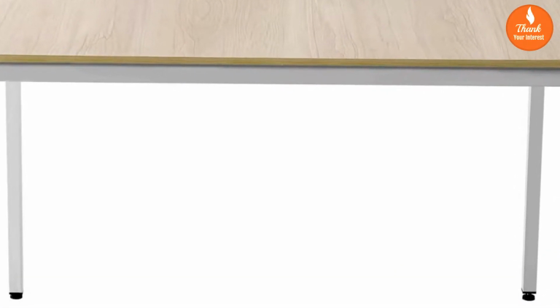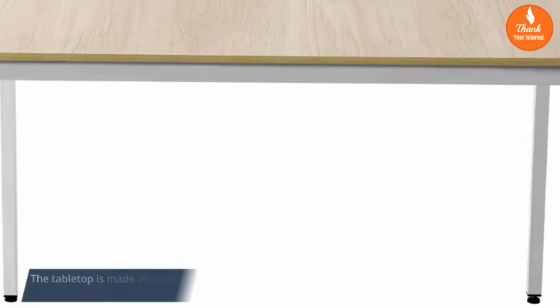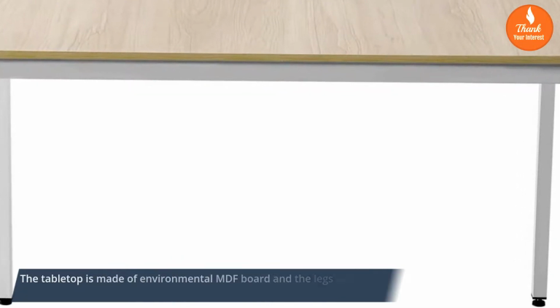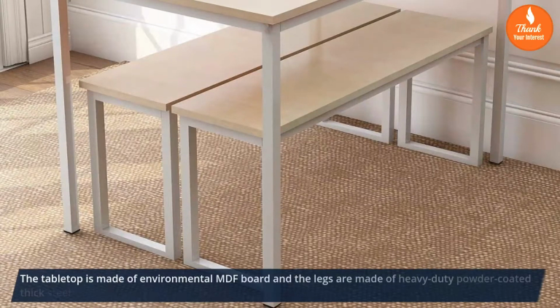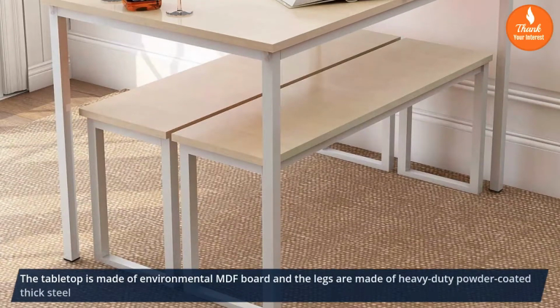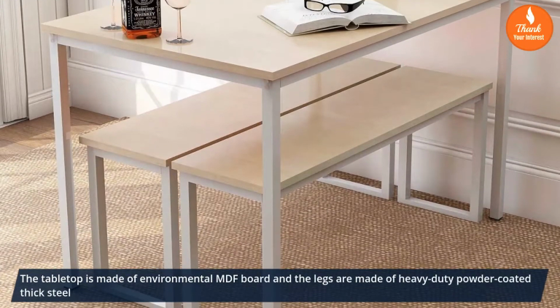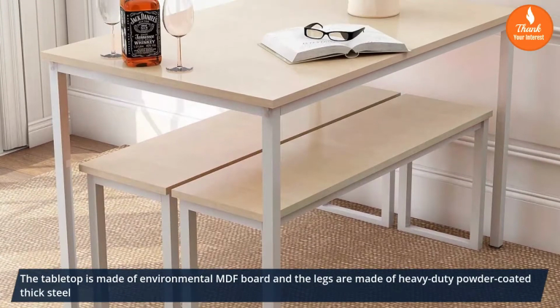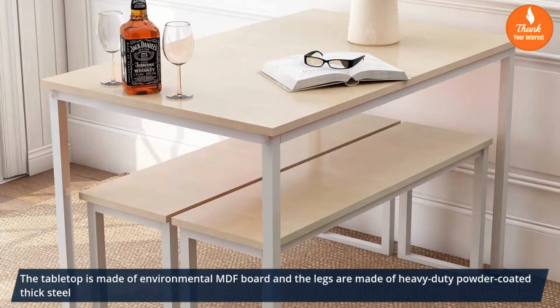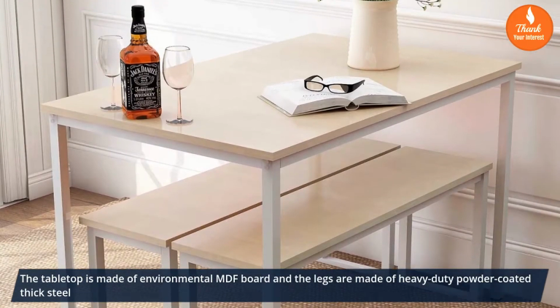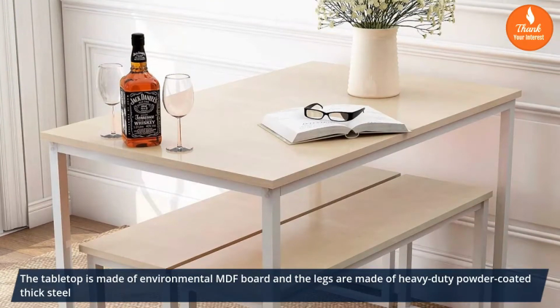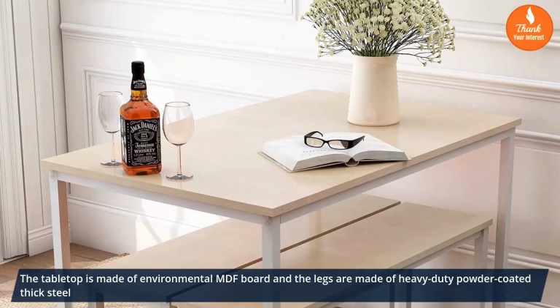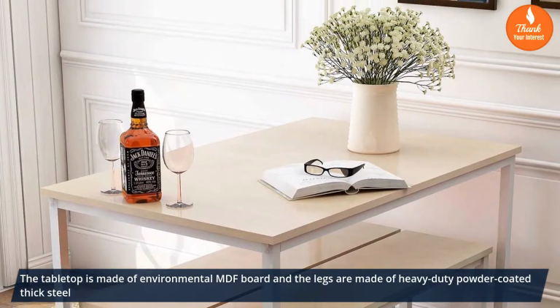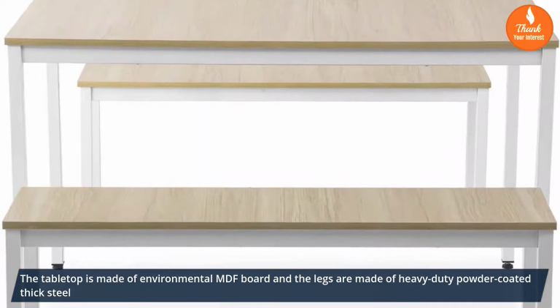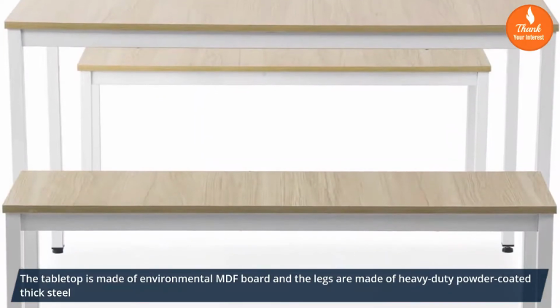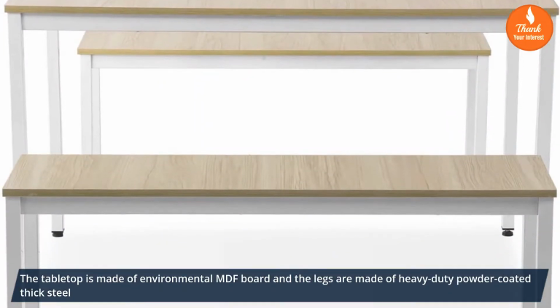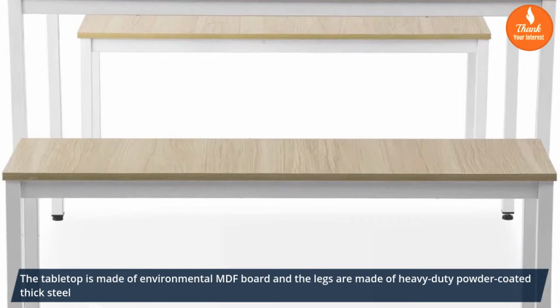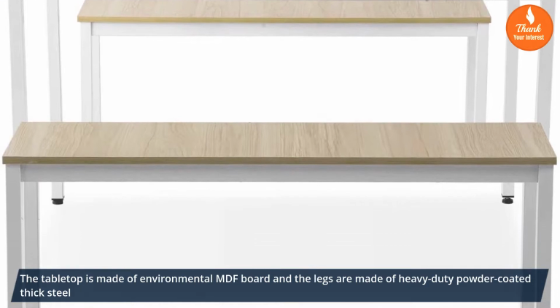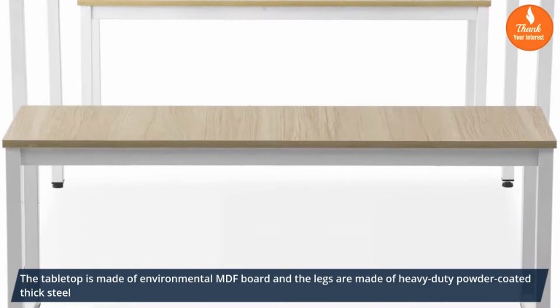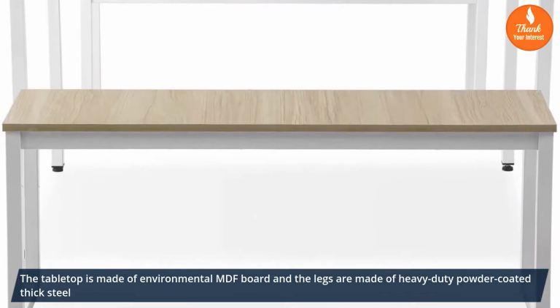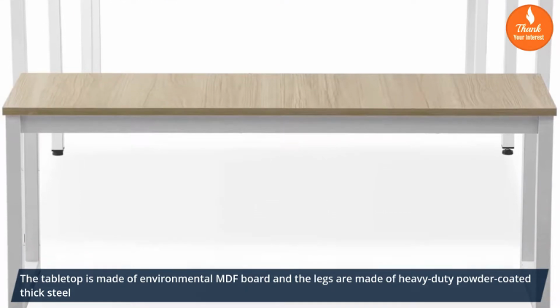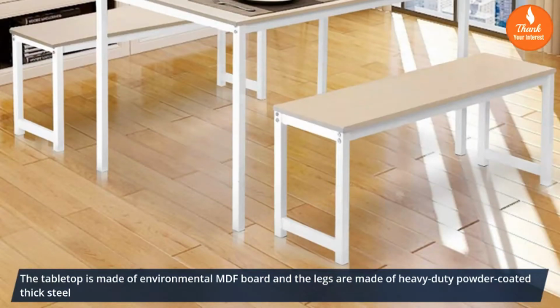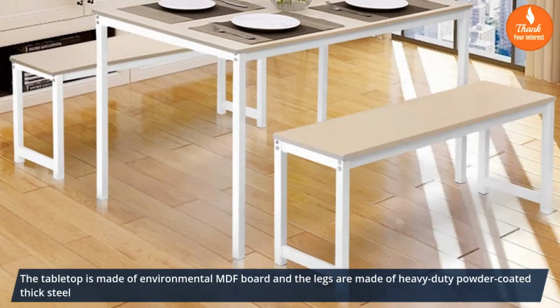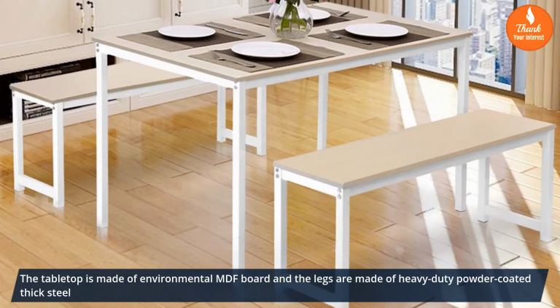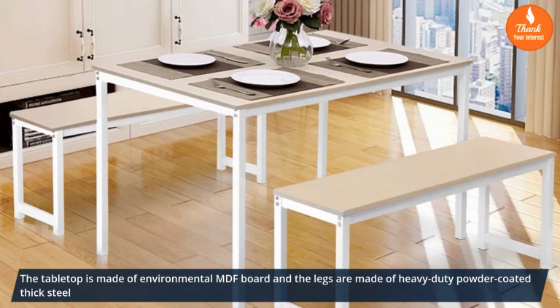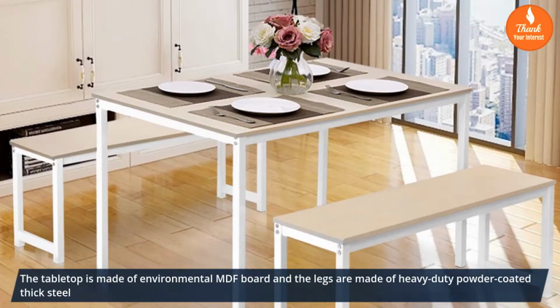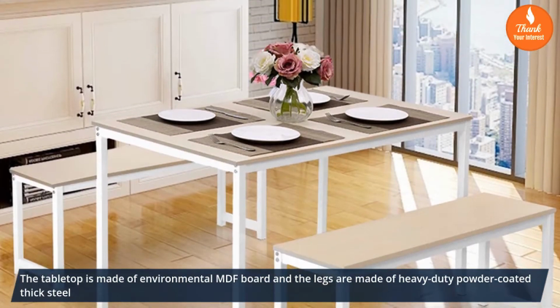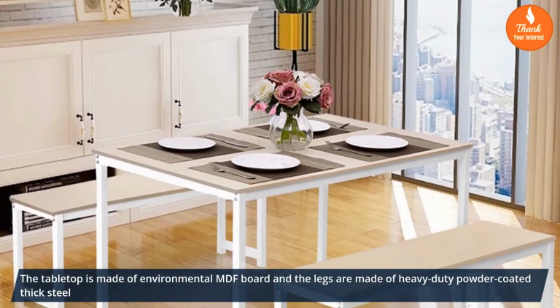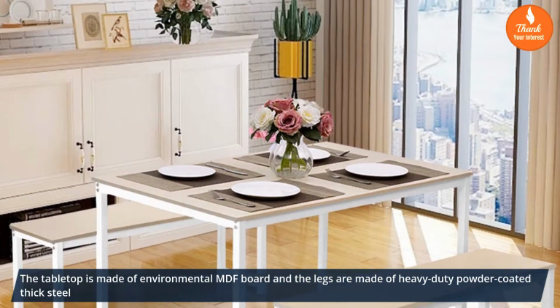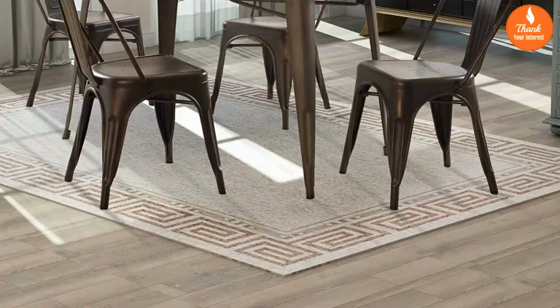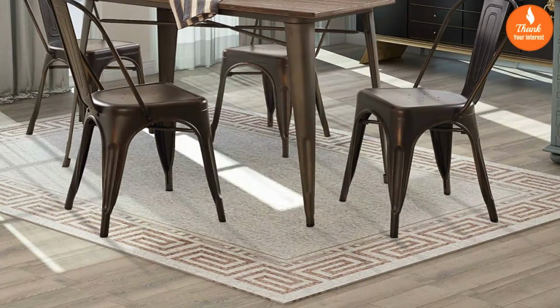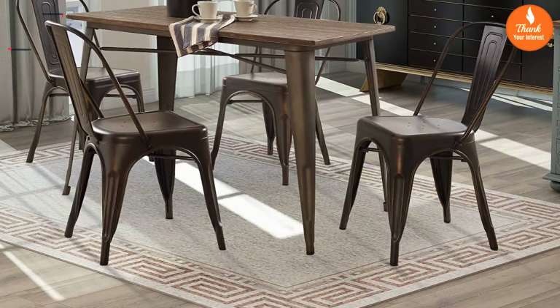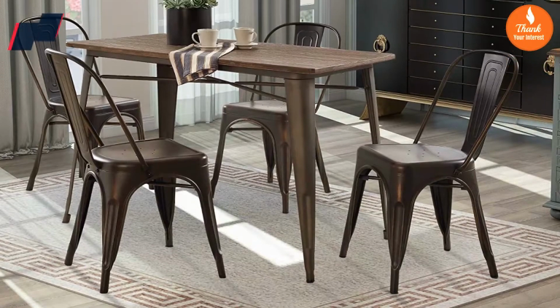The table top is made of environmental MDF board and the legs are made of heavy-duty powder-coated thick steel. Number 4: